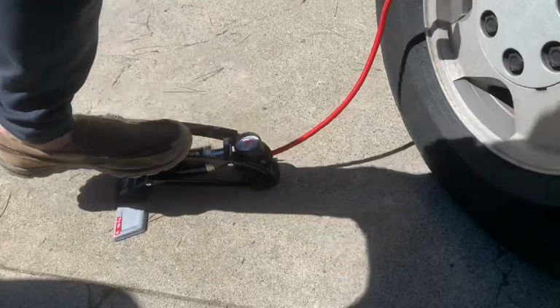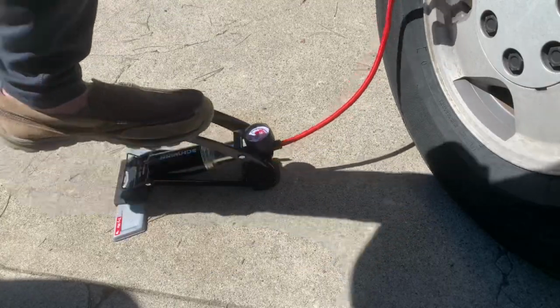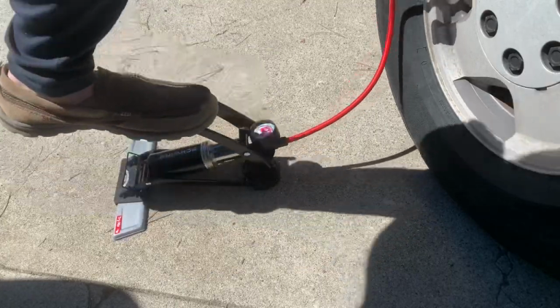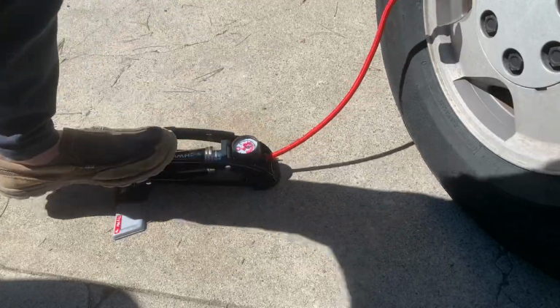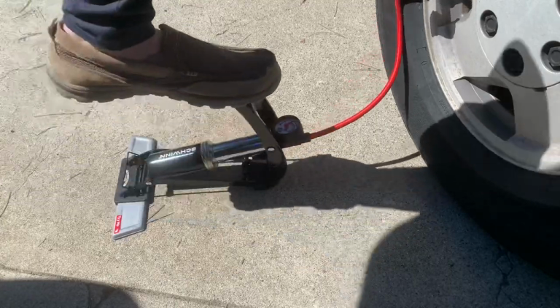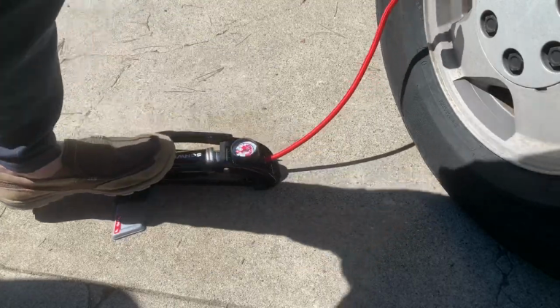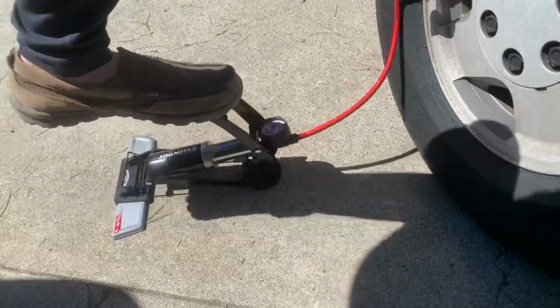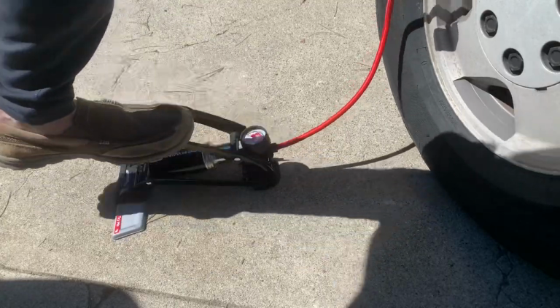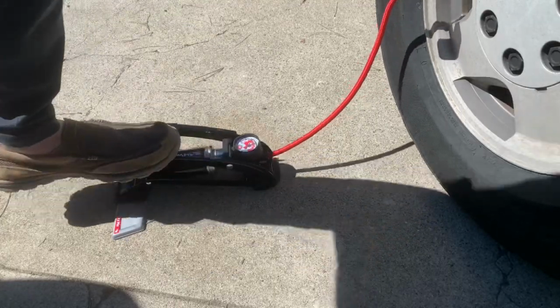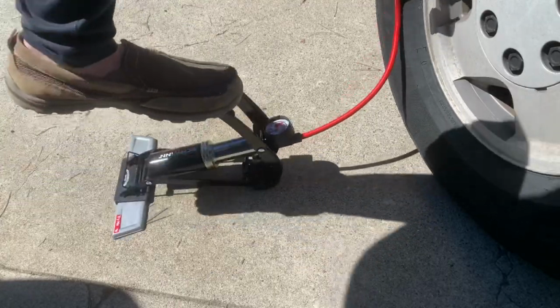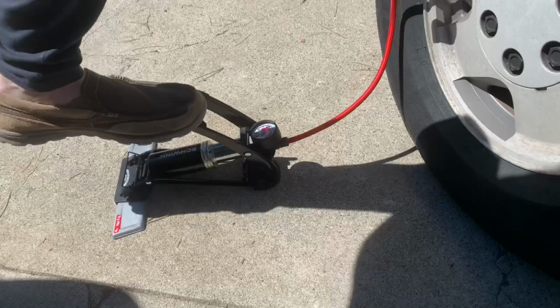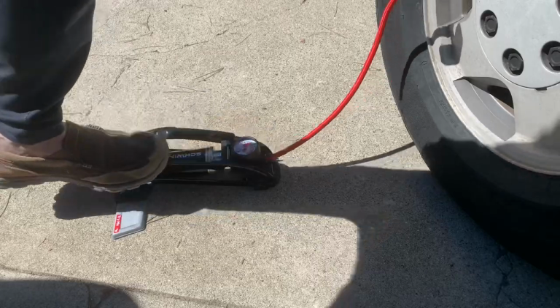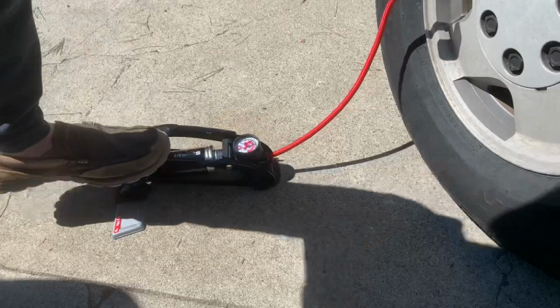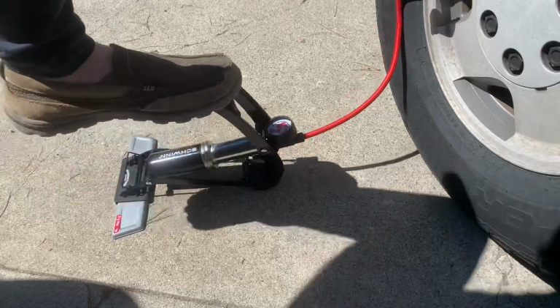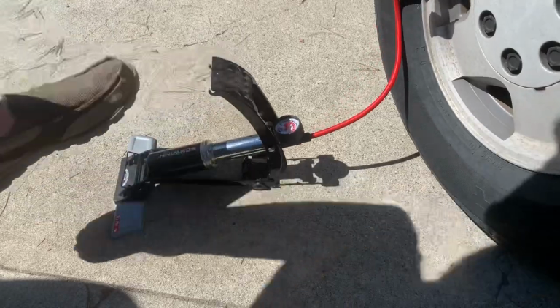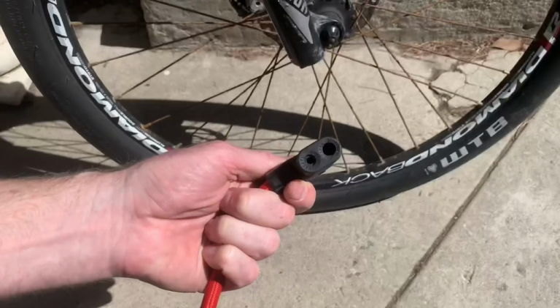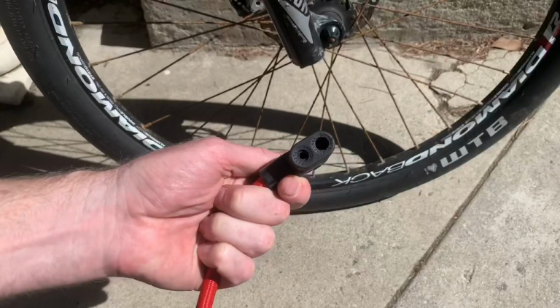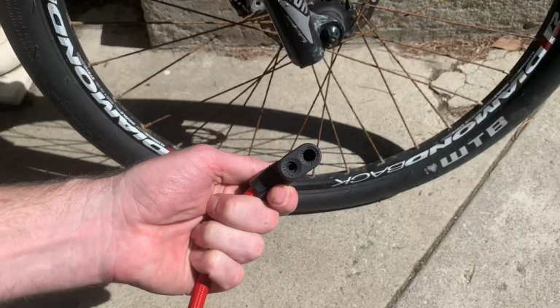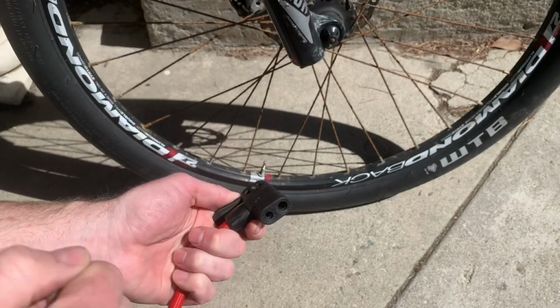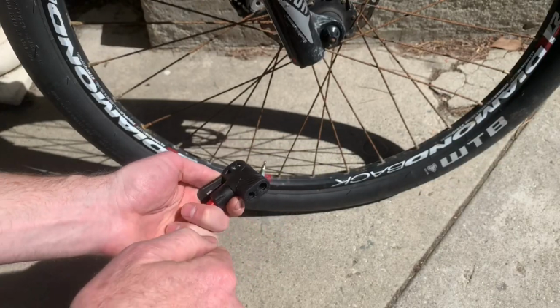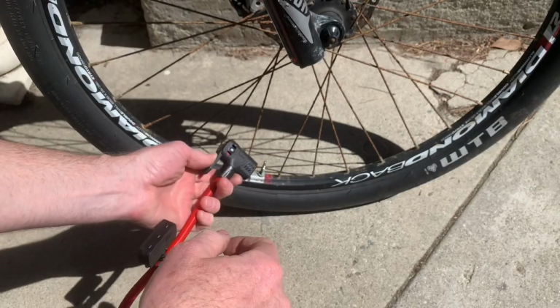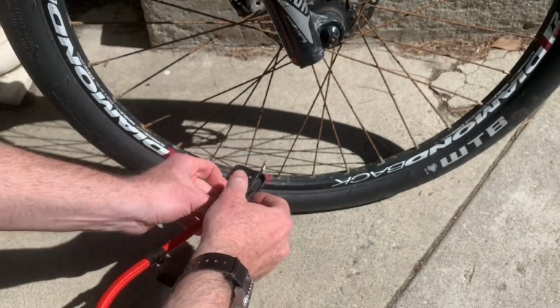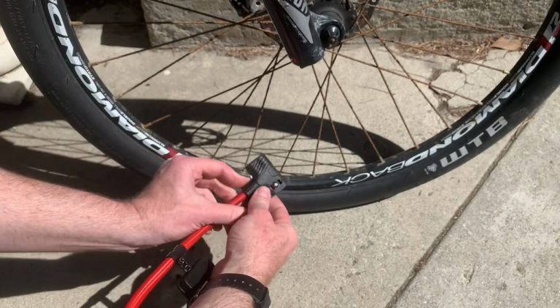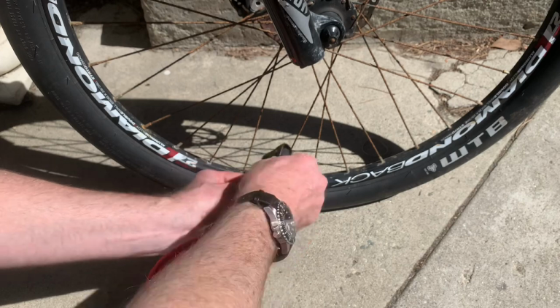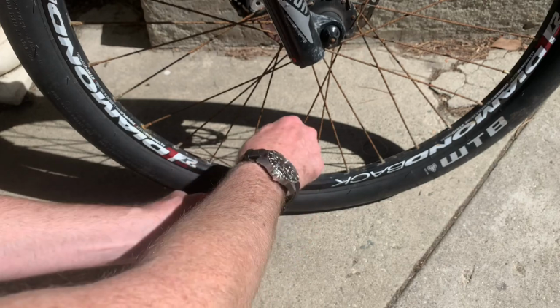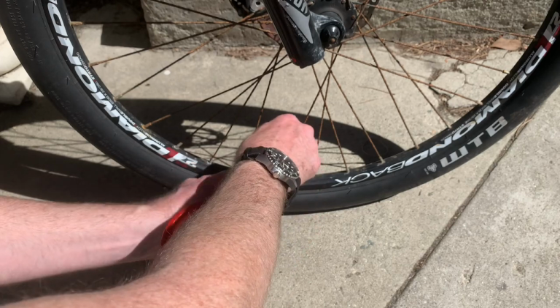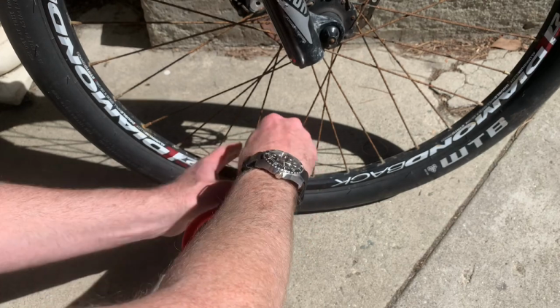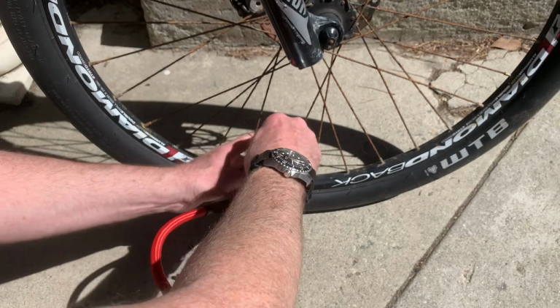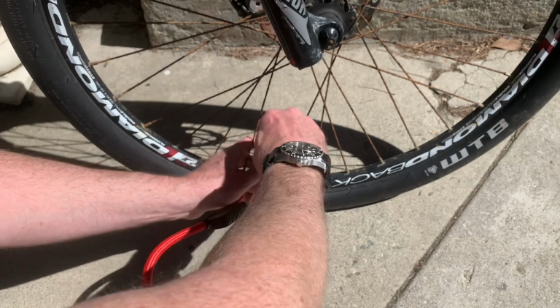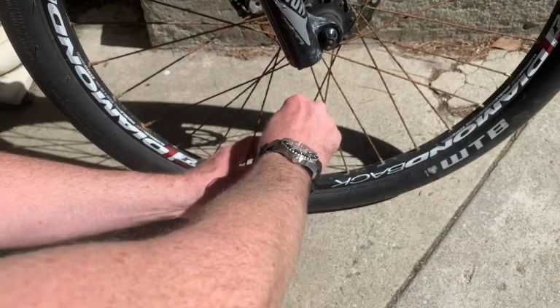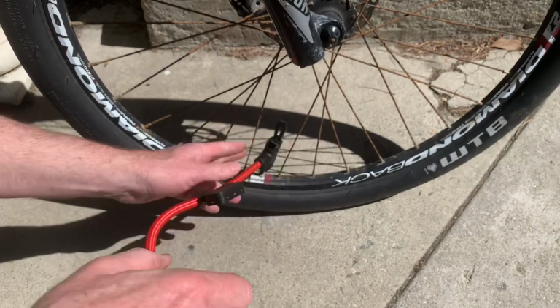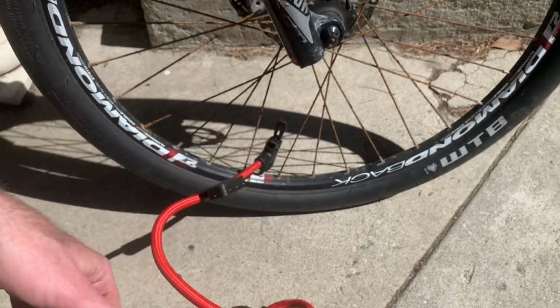It also folds down small enough where I can keep it in the back of my car in case I need it in an emergency. And here's what it looks like filling up an actual bicycle tire with the Presta valve — just pop it on there and pump it up.